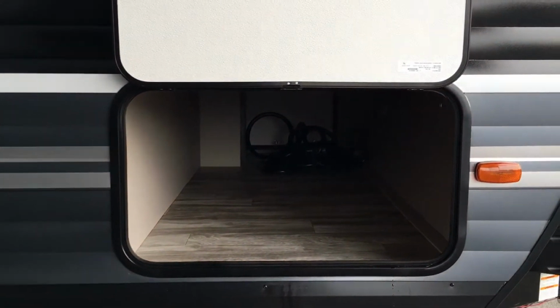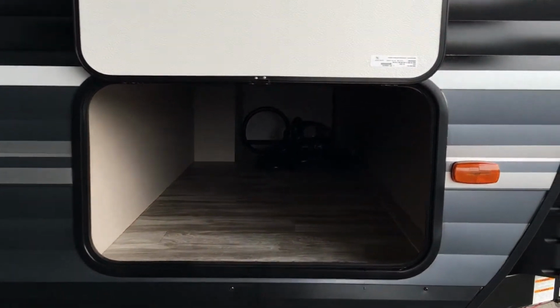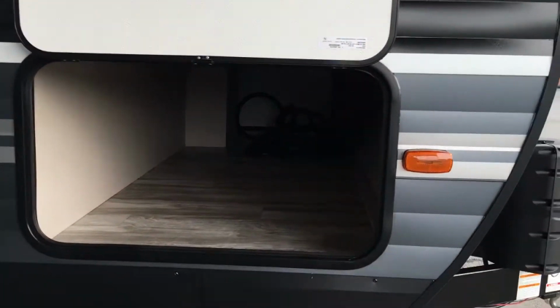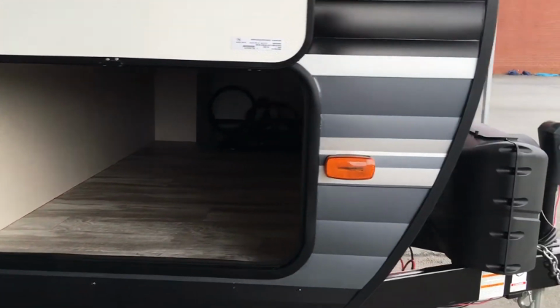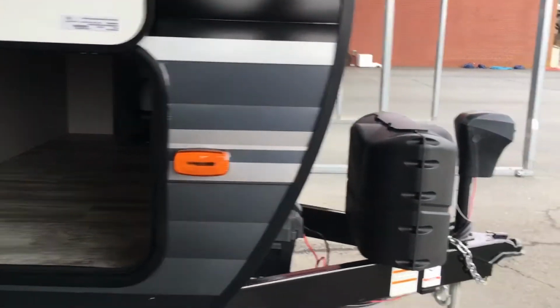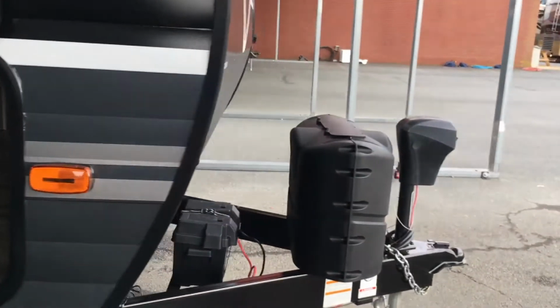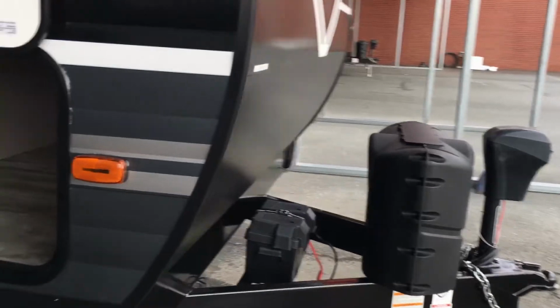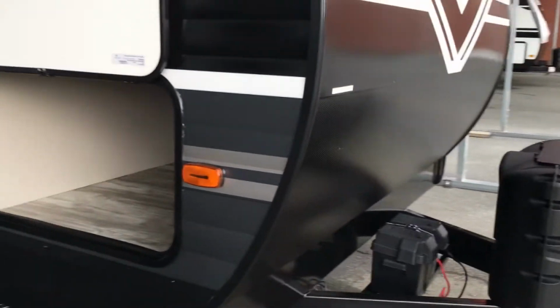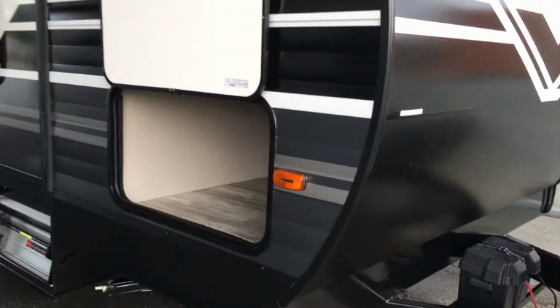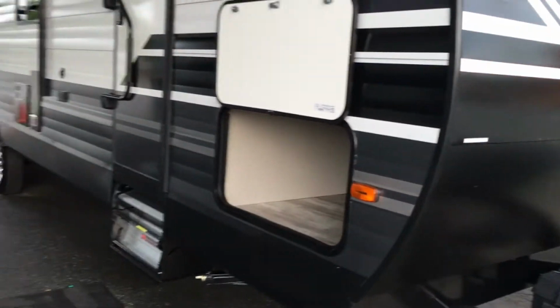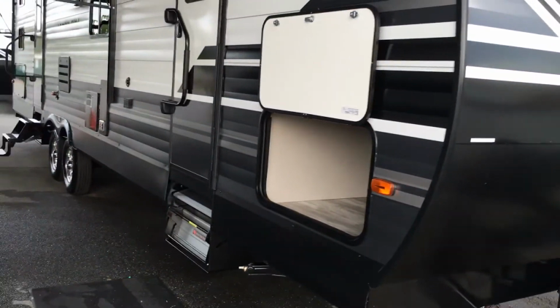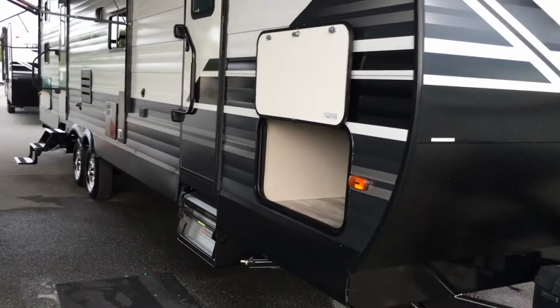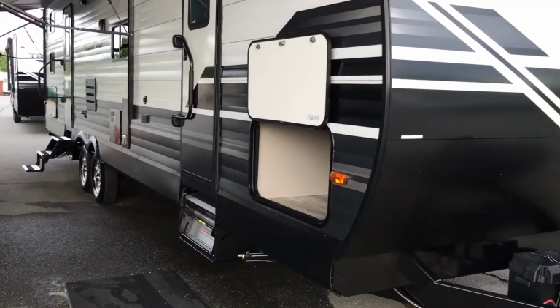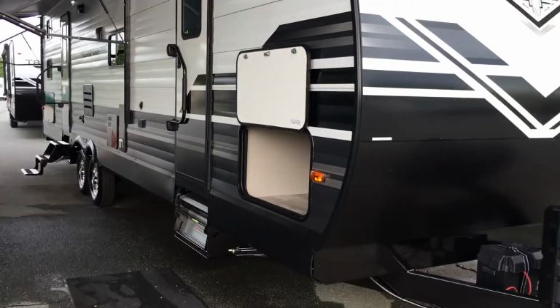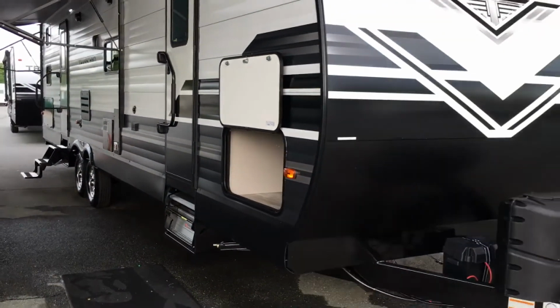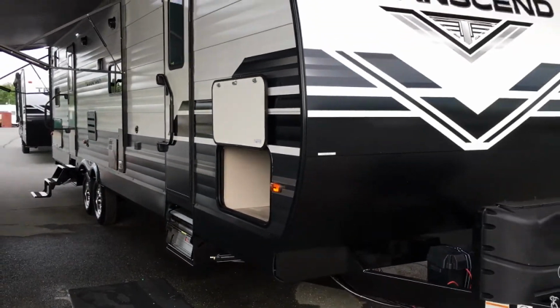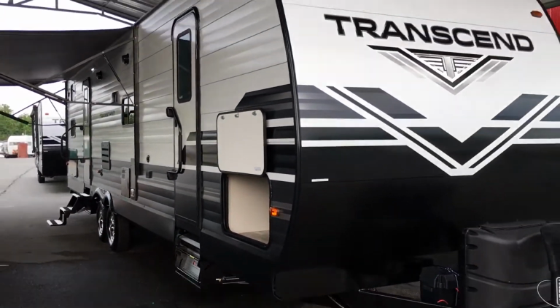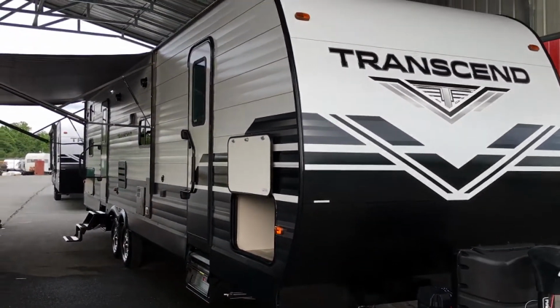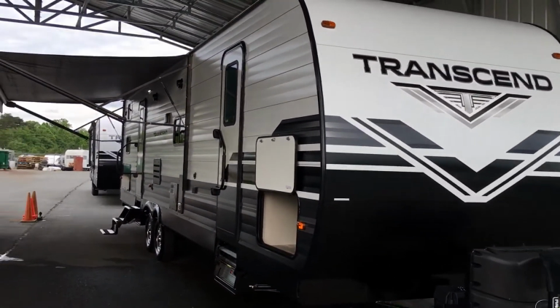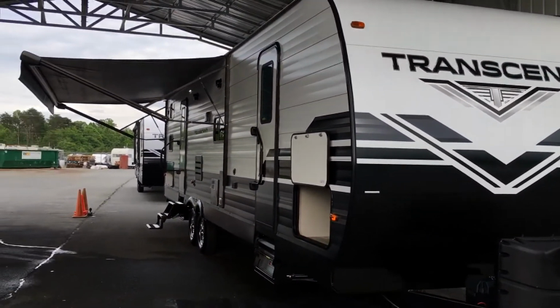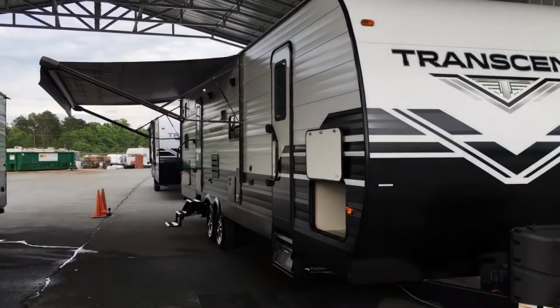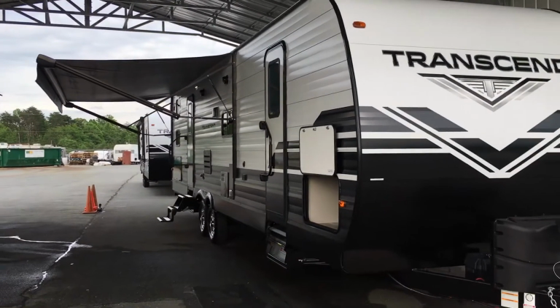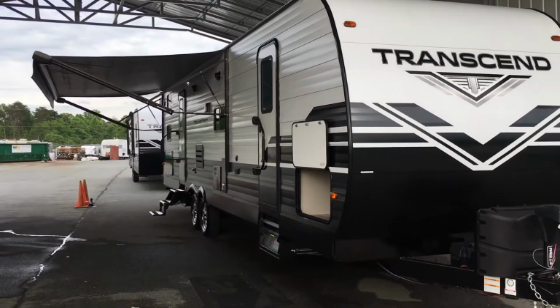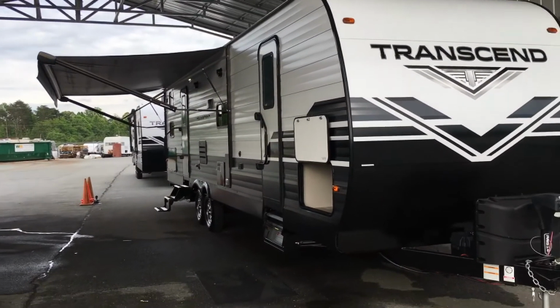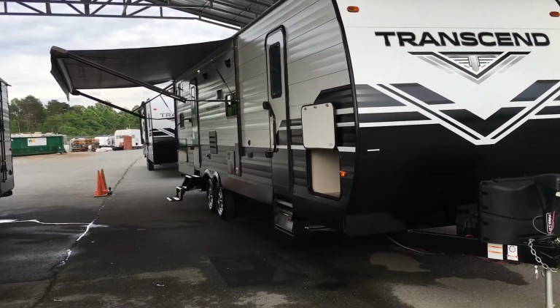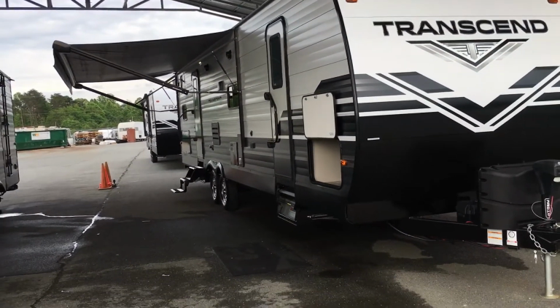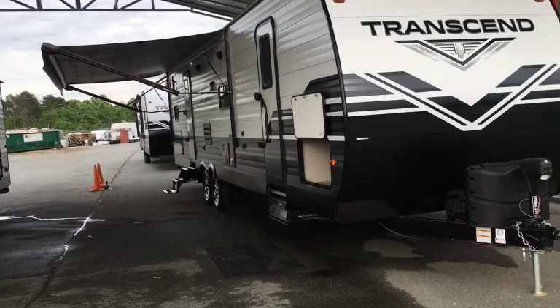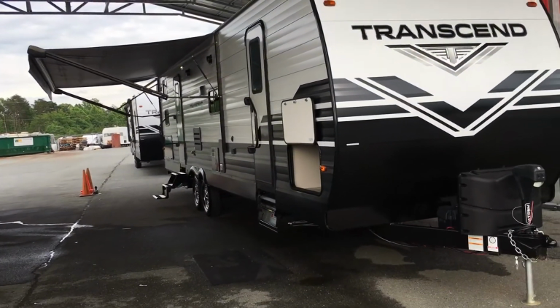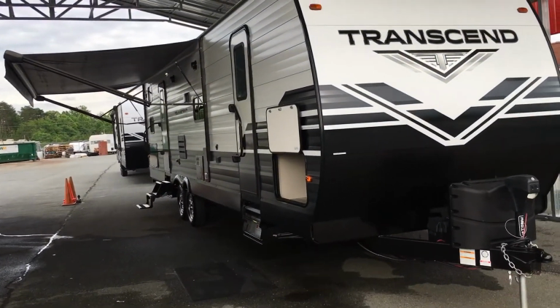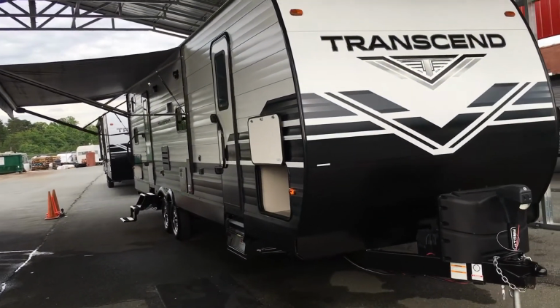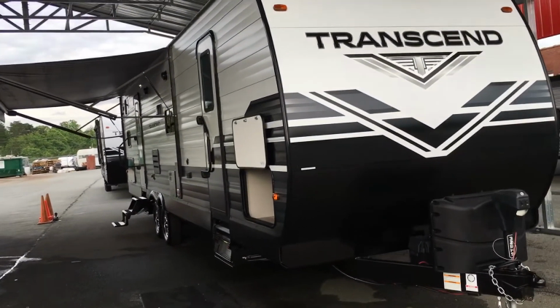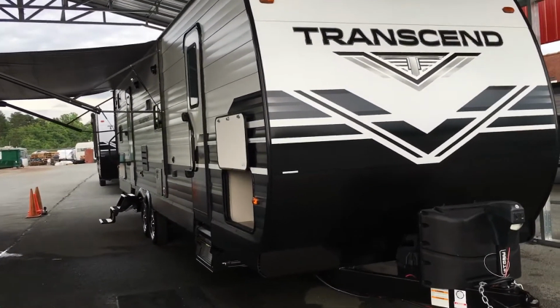You have your 47 cubic feet of storage underneath — your pass-through storage. You can see on the other side it goes all the way through. As I'm showing you the full length of the camper, Grand Design is very proud of their thicker aluminum — 25% thicker than anything else on the market.